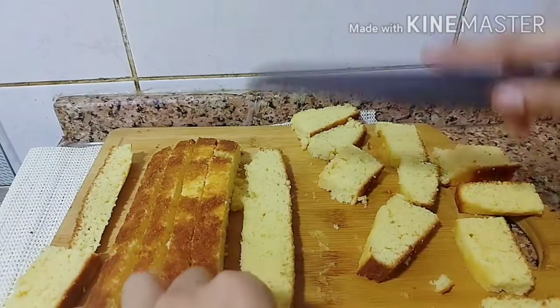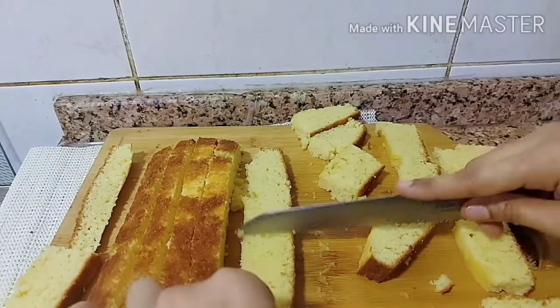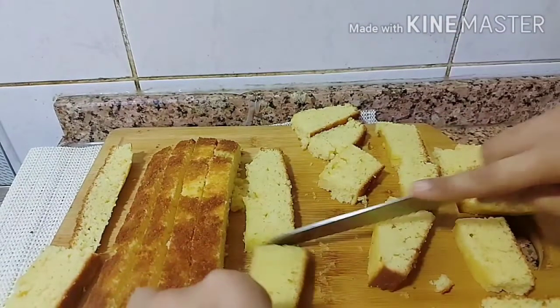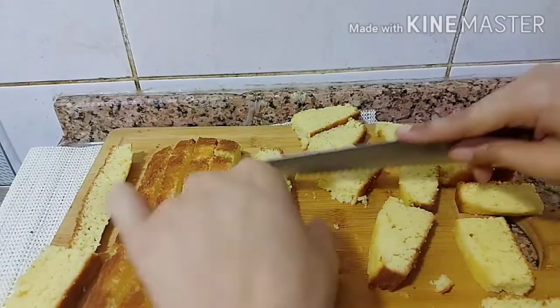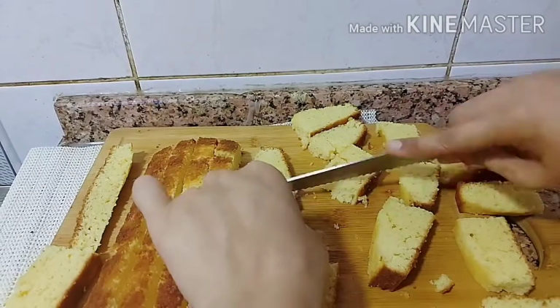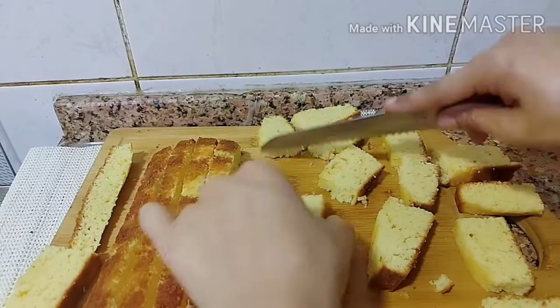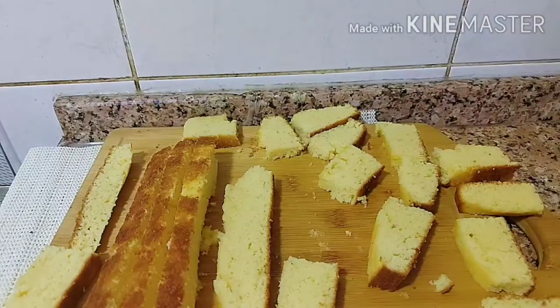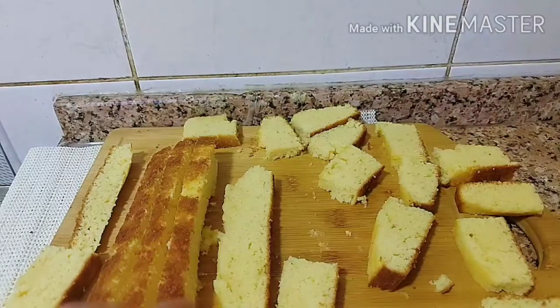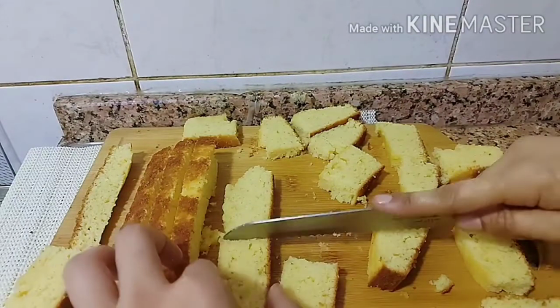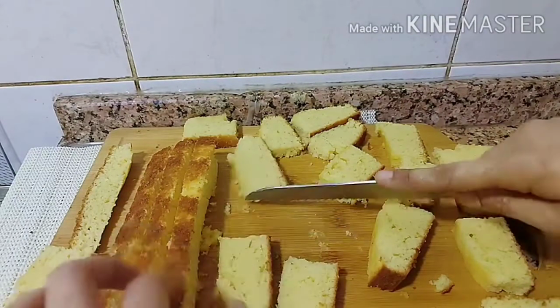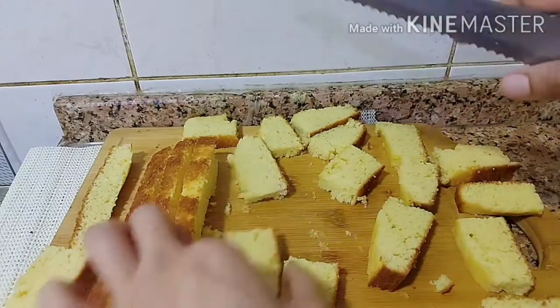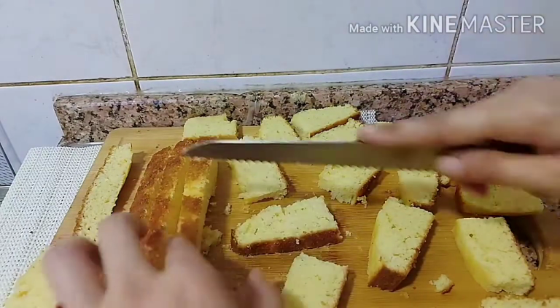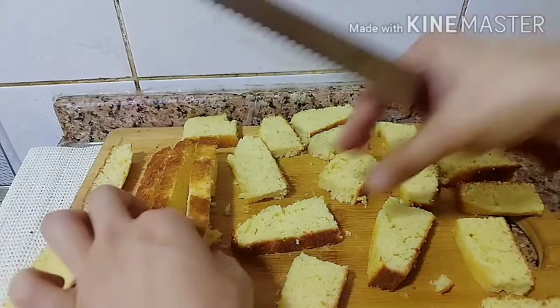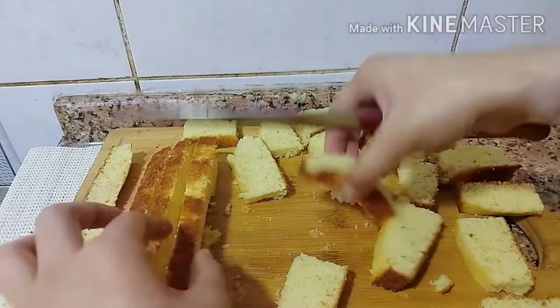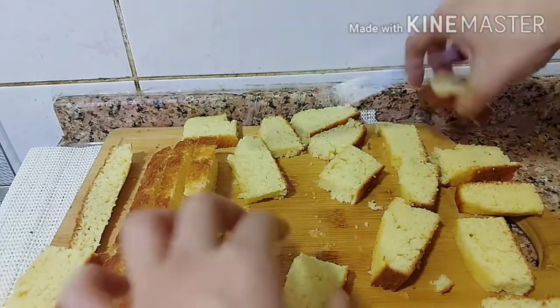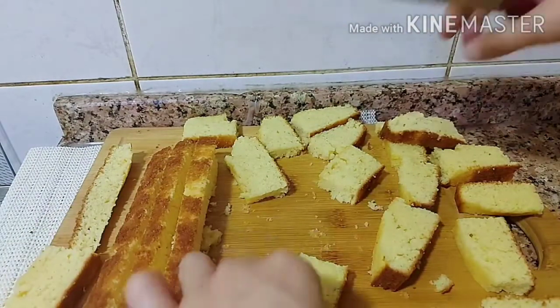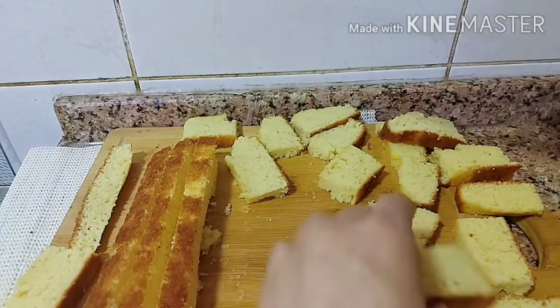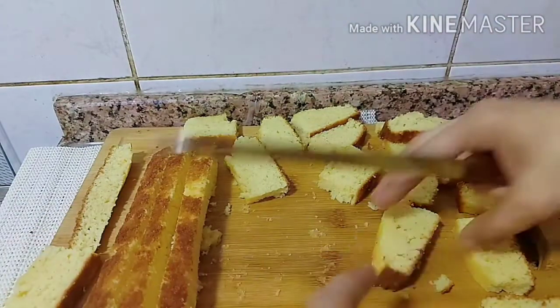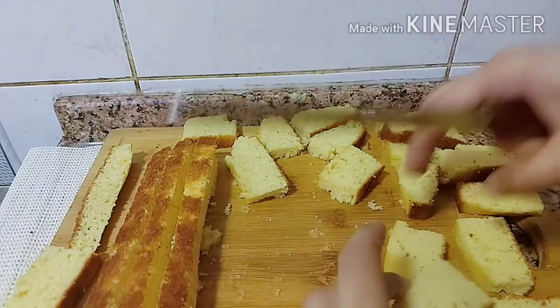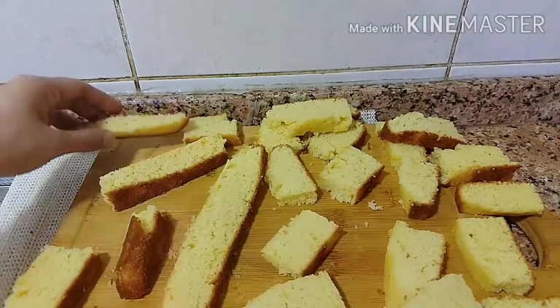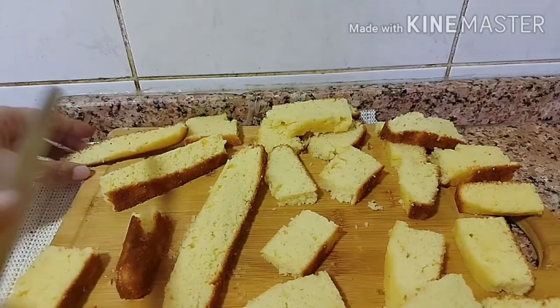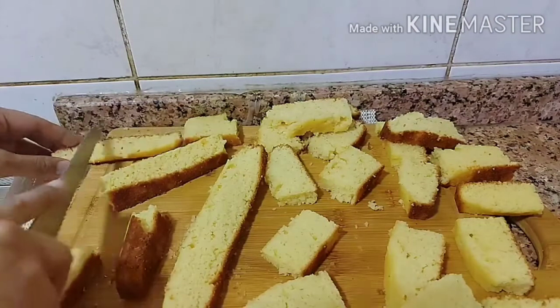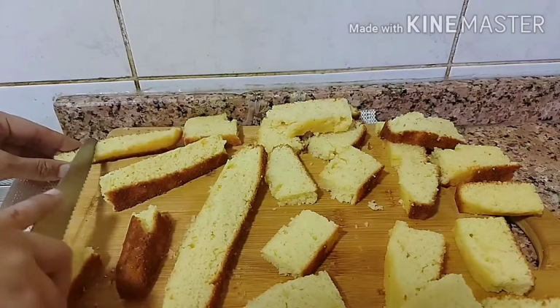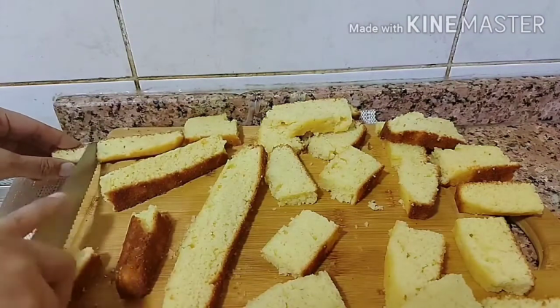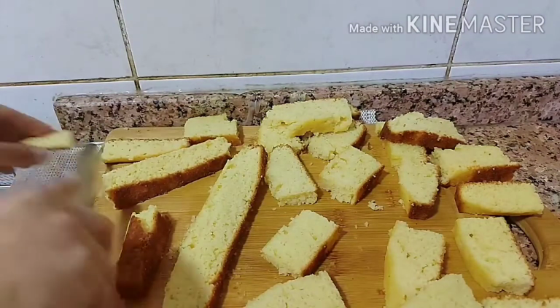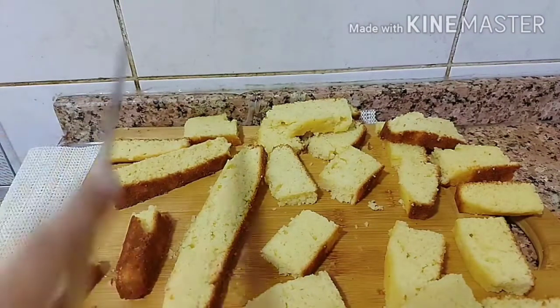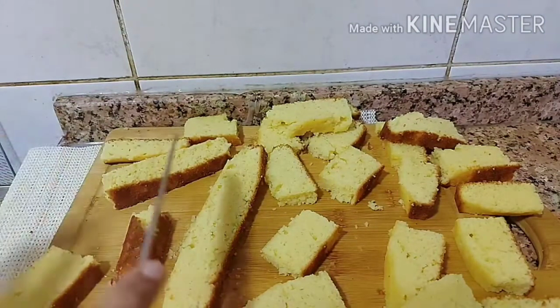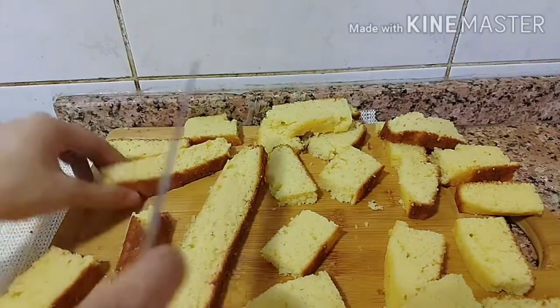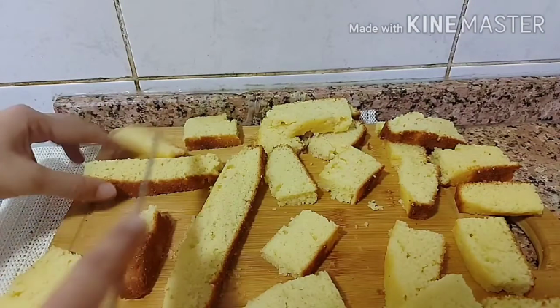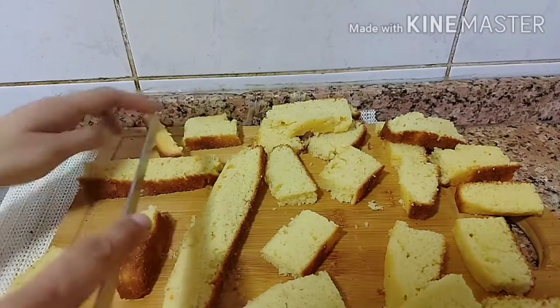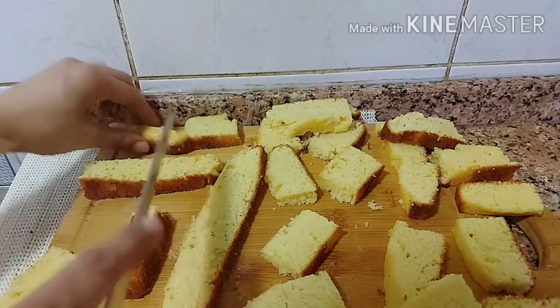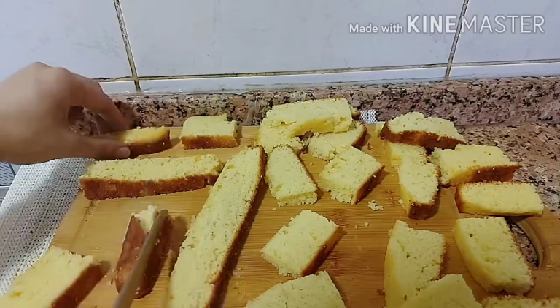After that, I will bake them in the air fryer. Even if the pieces aren't perfectly even, that's no problem. You can use the oven as well — just put the pieces on the plate.